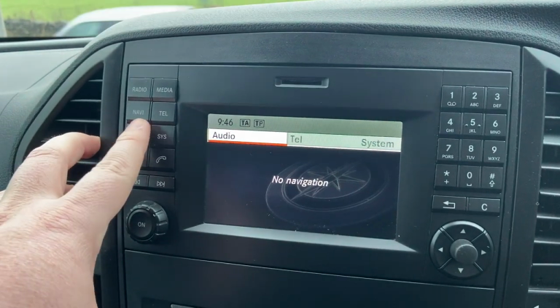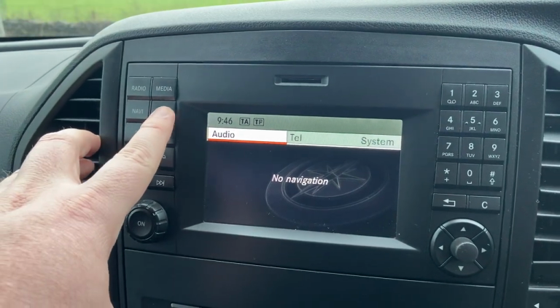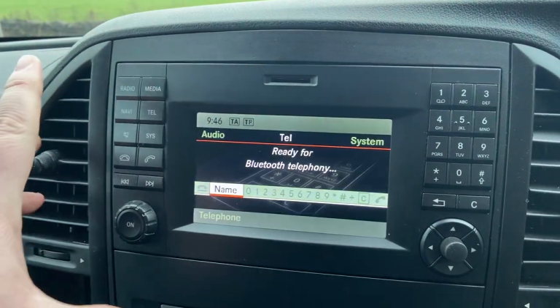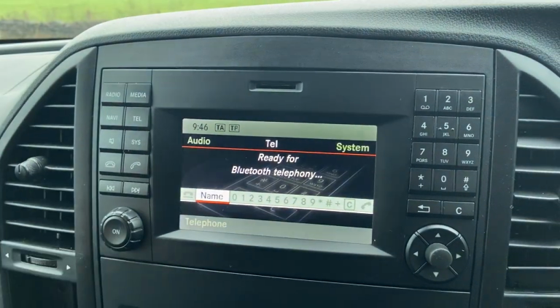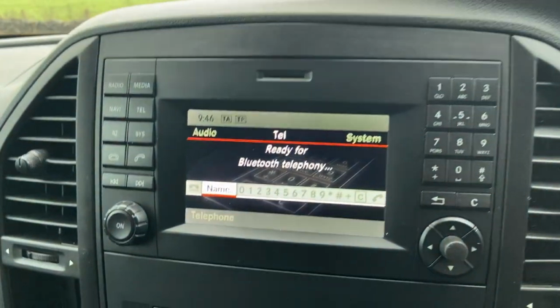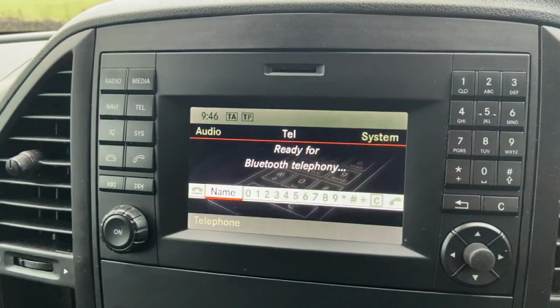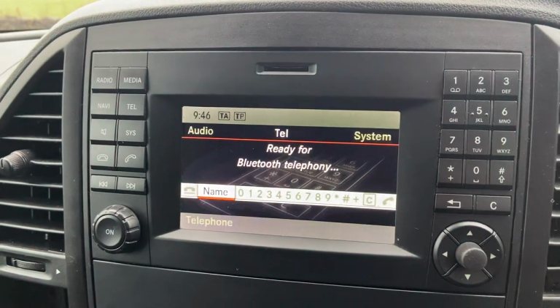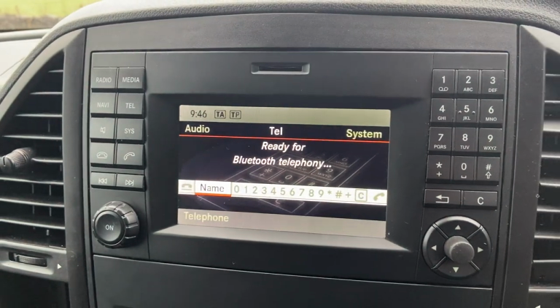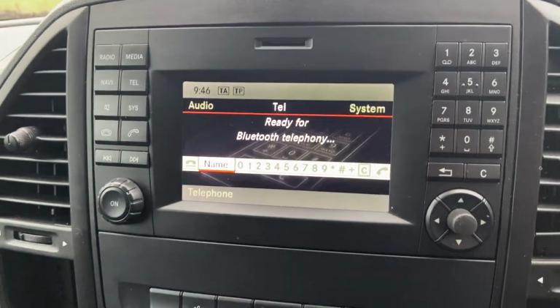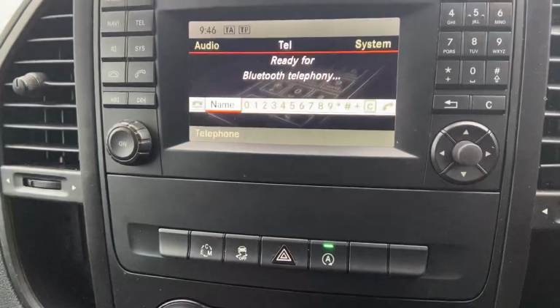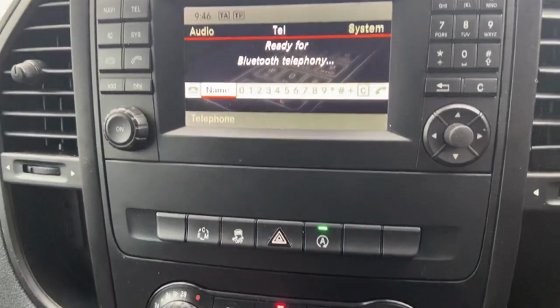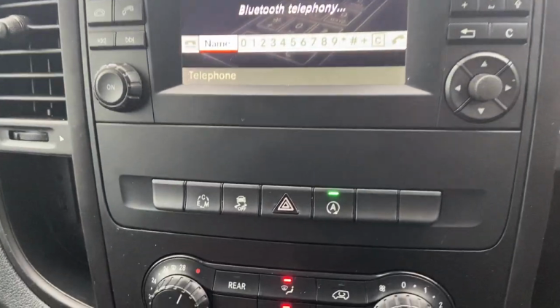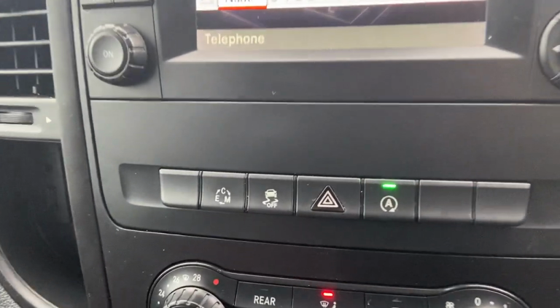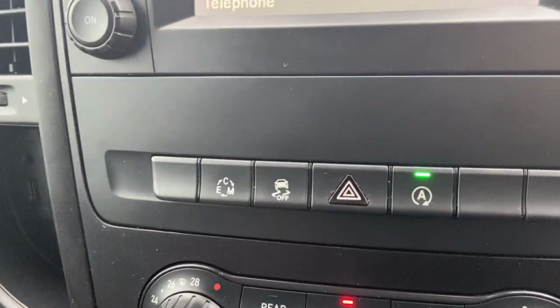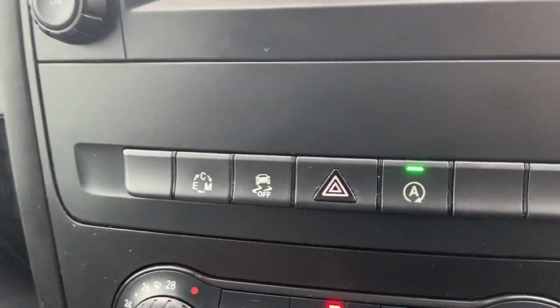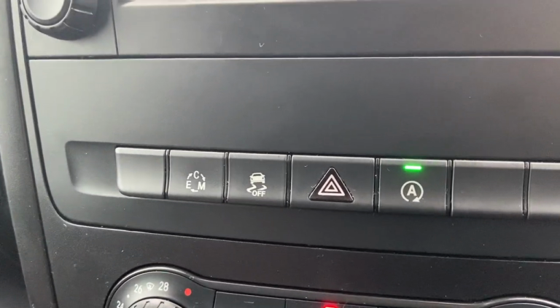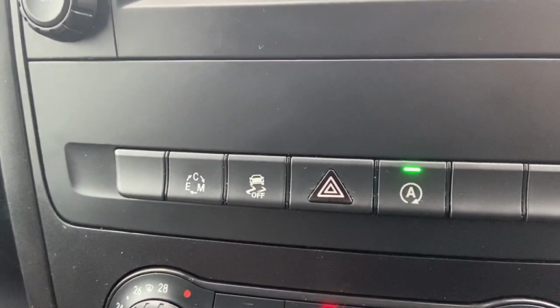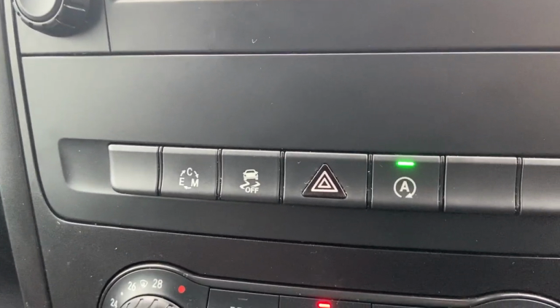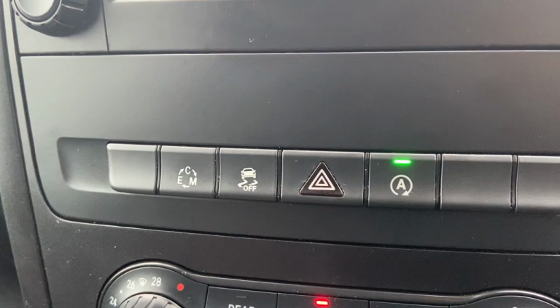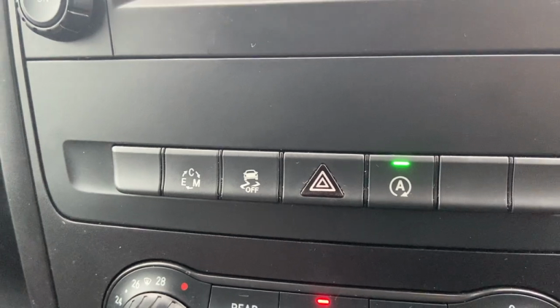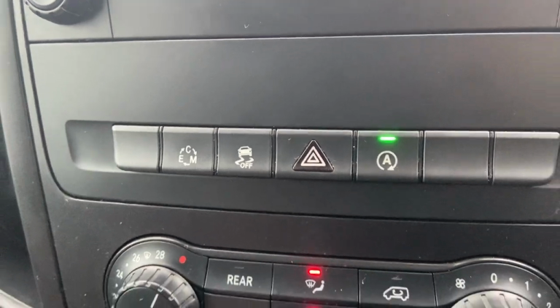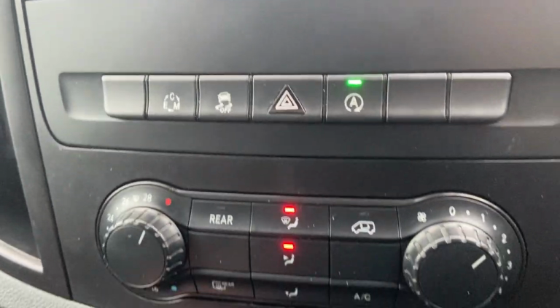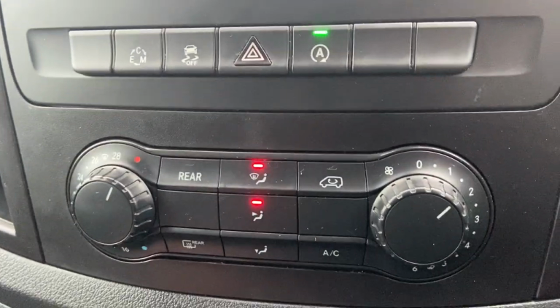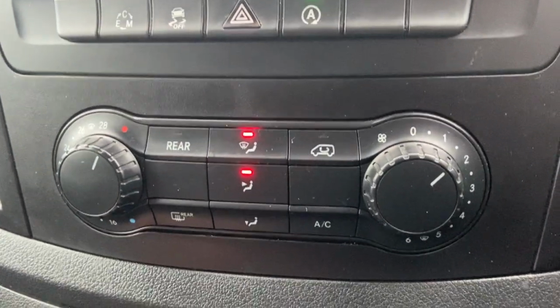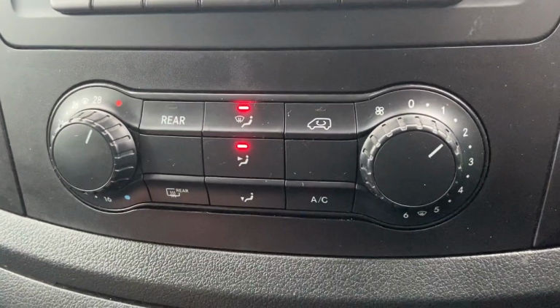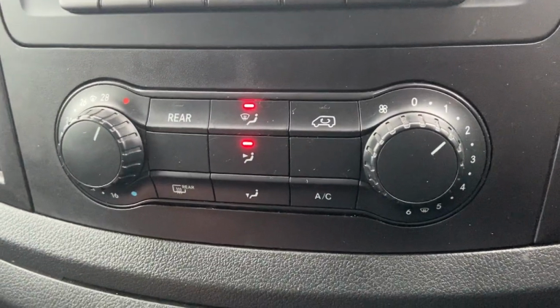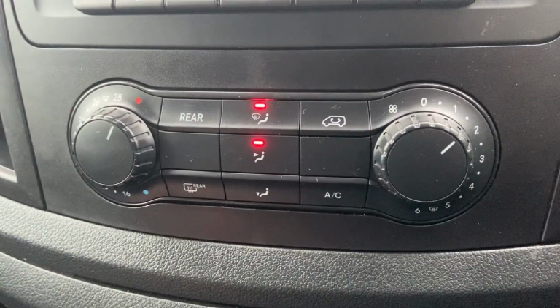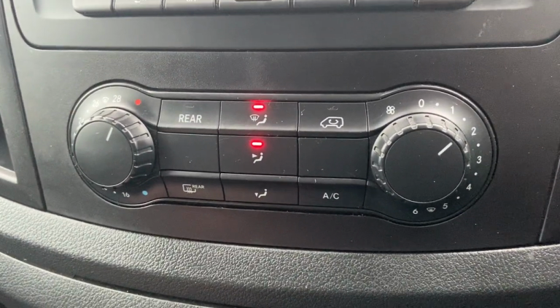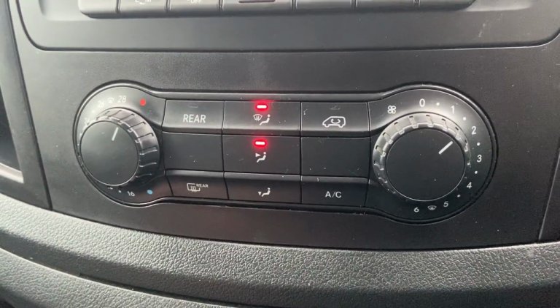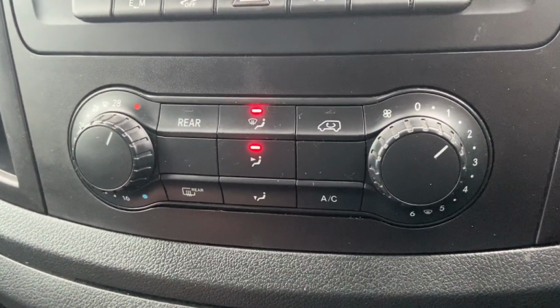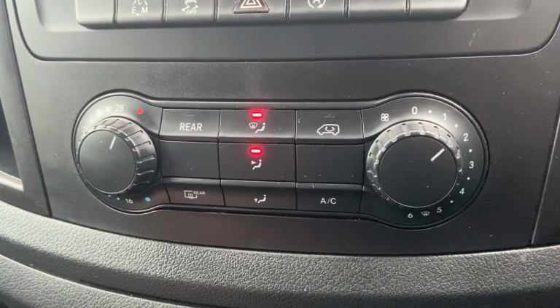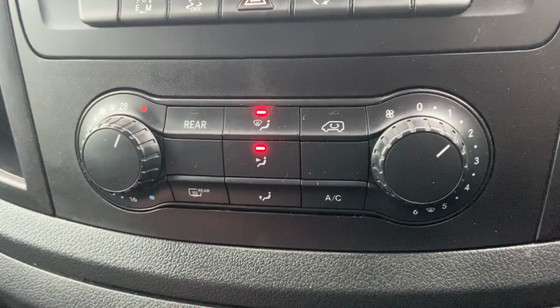There is no navigation with this model — just wanted to make sure there is no confusion — but Bluetooth is in there. You've also got your auto start-stop, driving controls, and climate controls underneath as well.